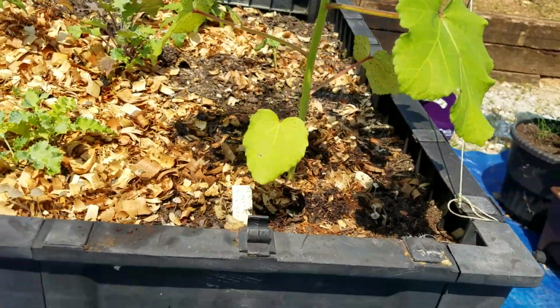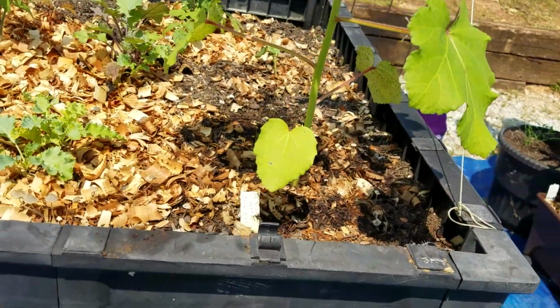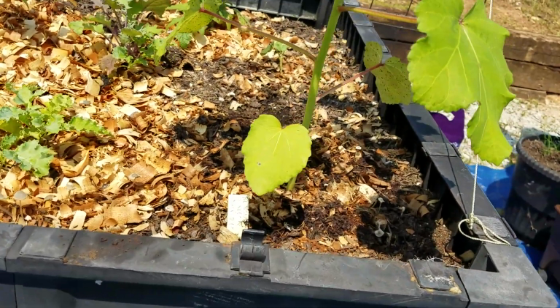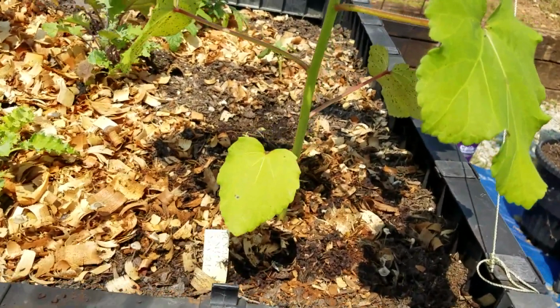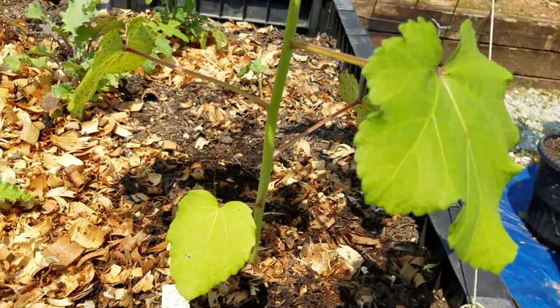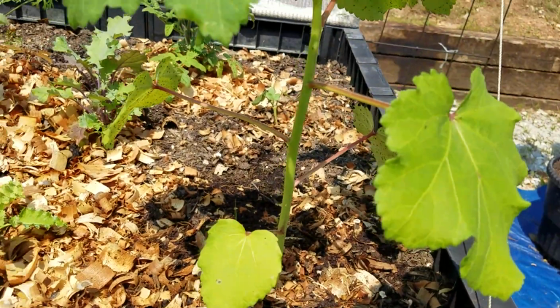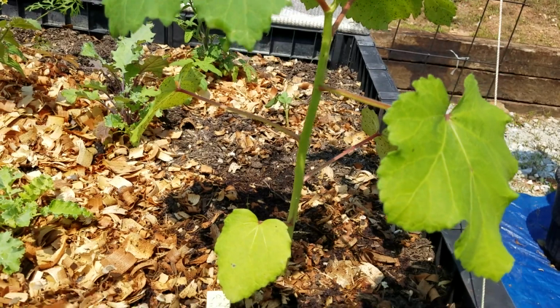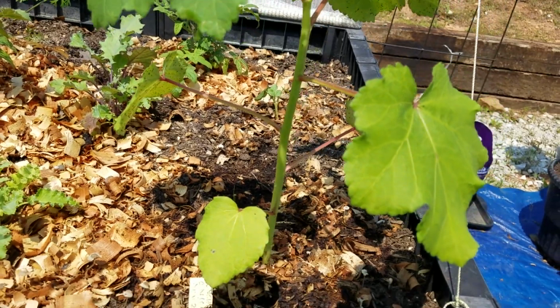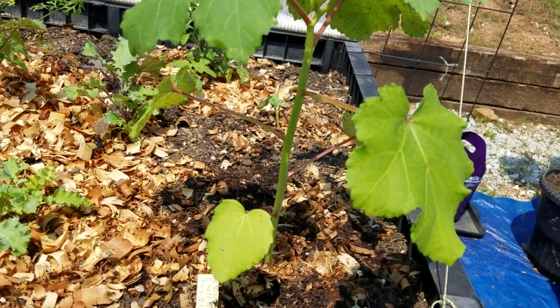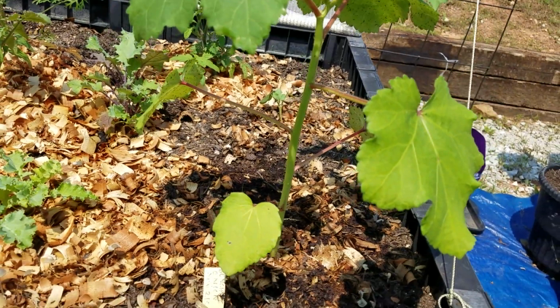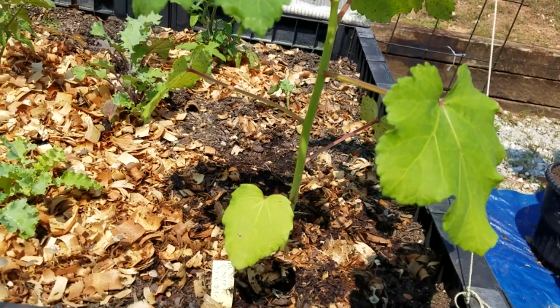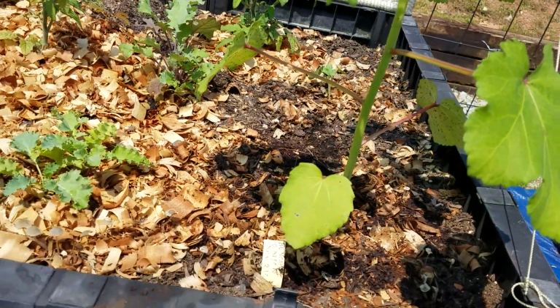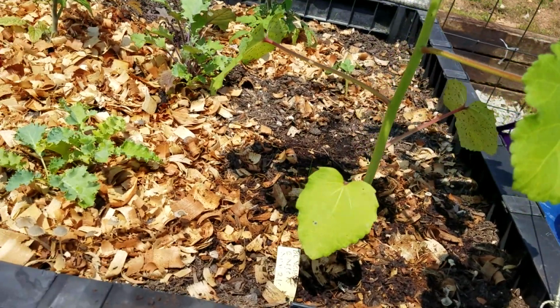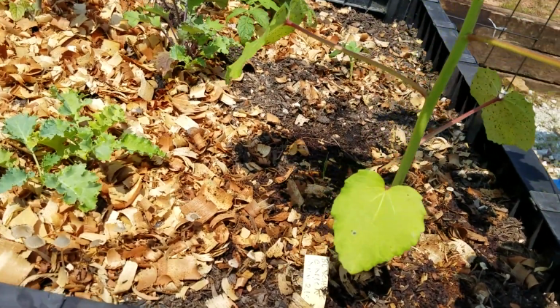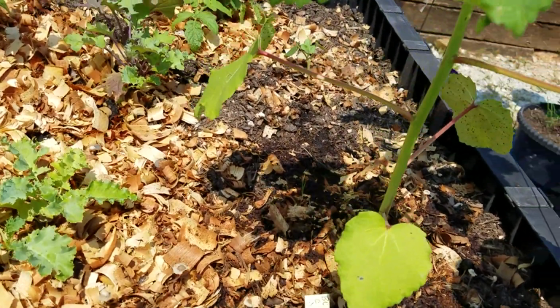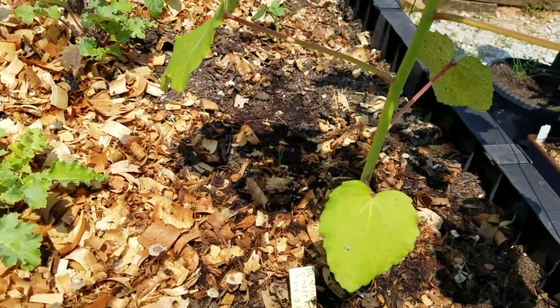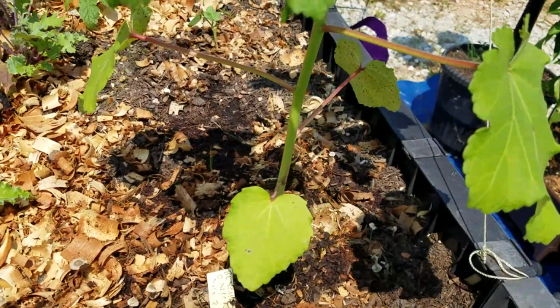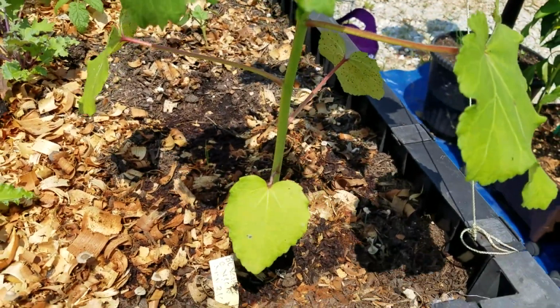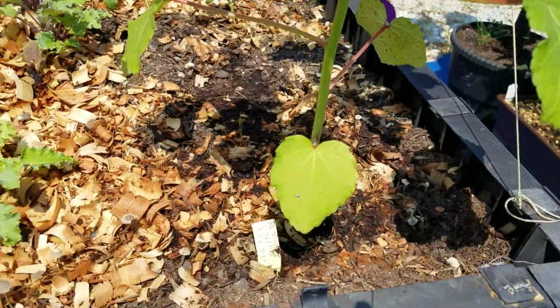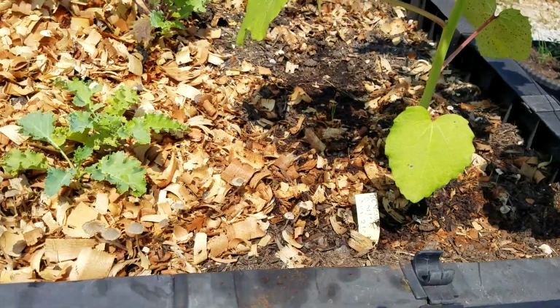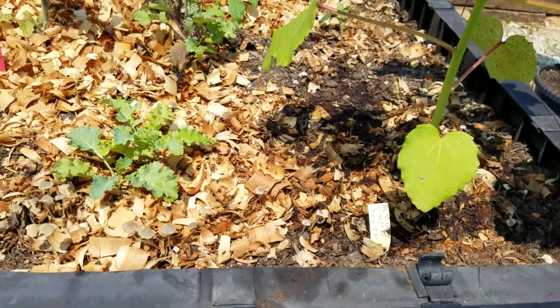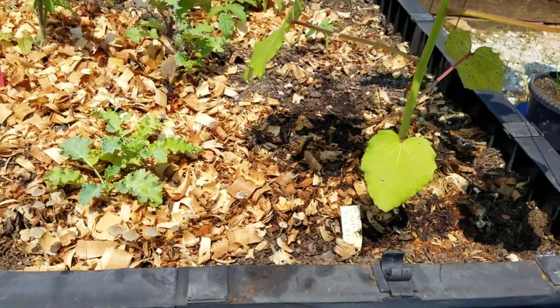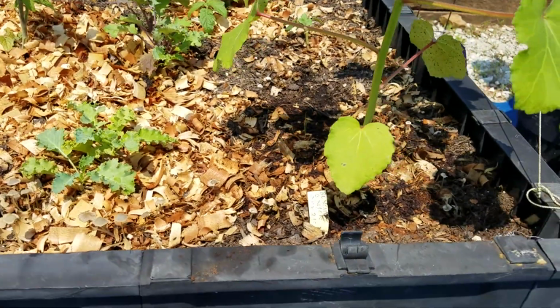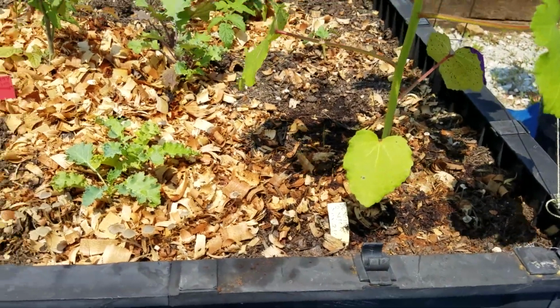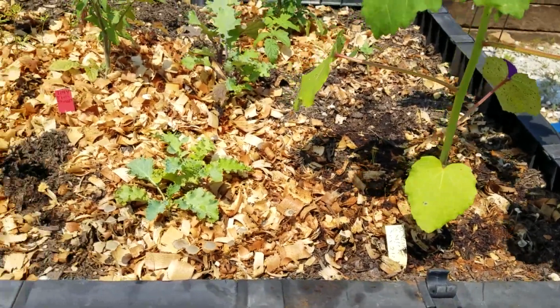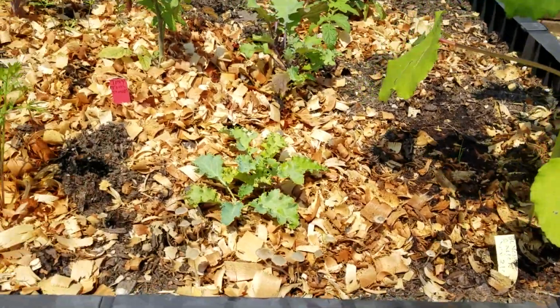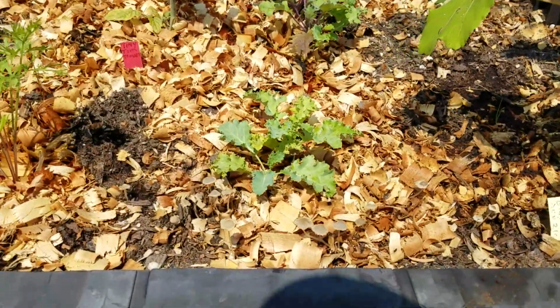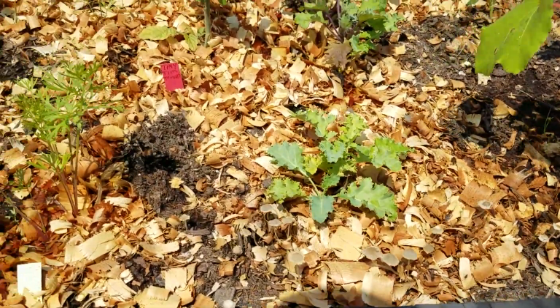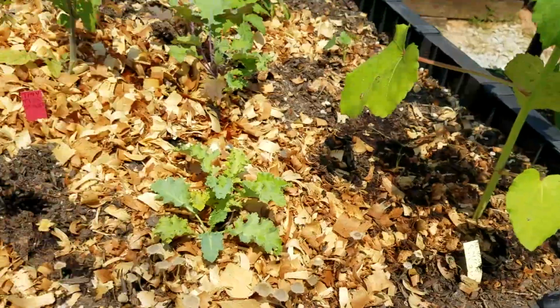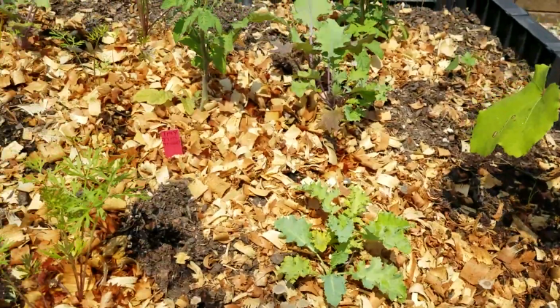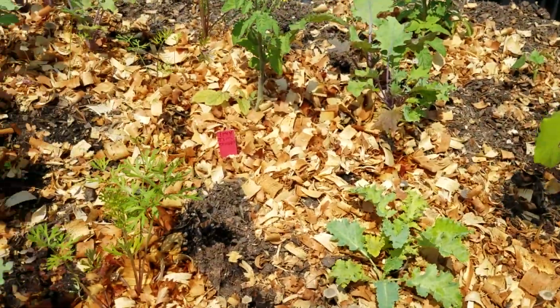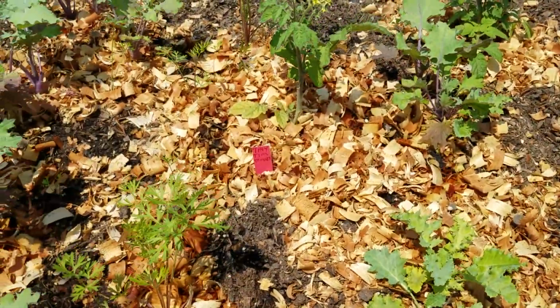There's the okra — I still see some of those little bugs on it. But I sprayed it with some neem oil yesterday and put some neem cake down in the soil, so hopefully it'll be okay.